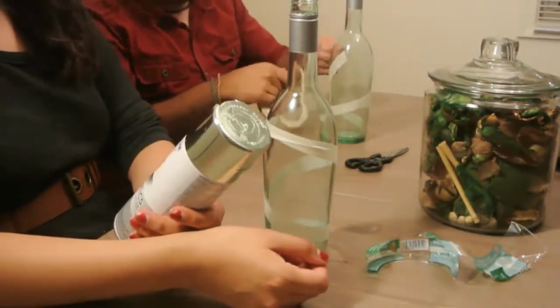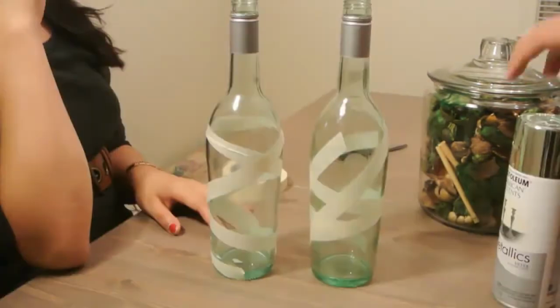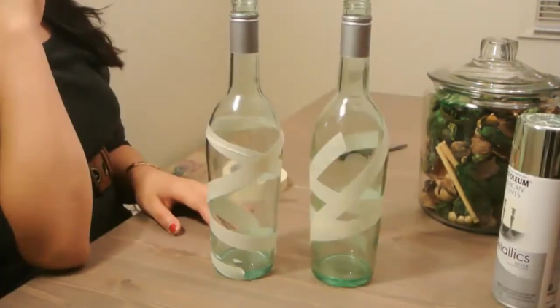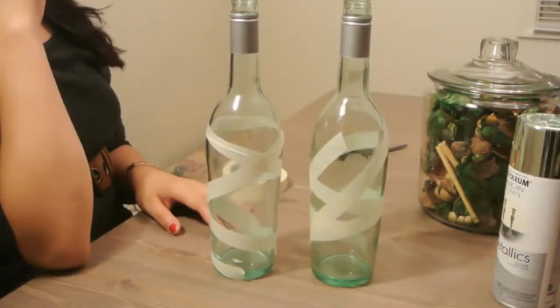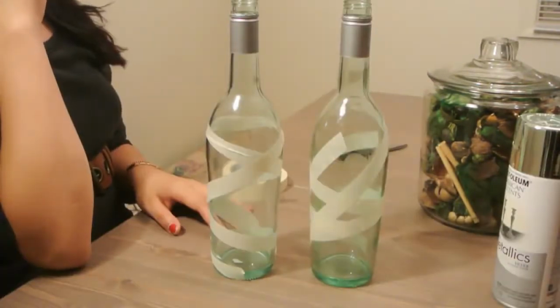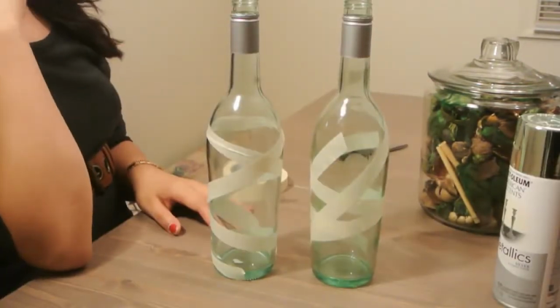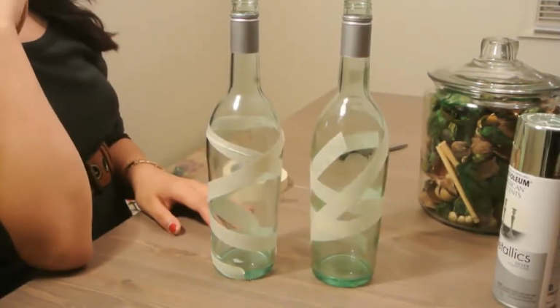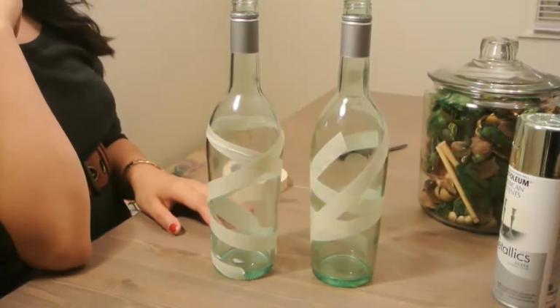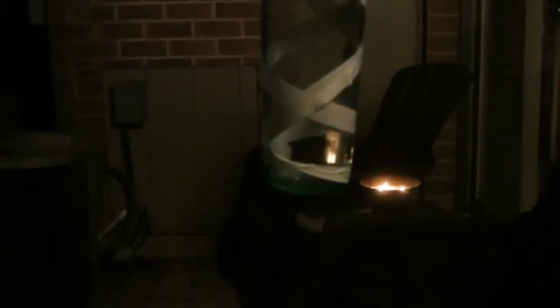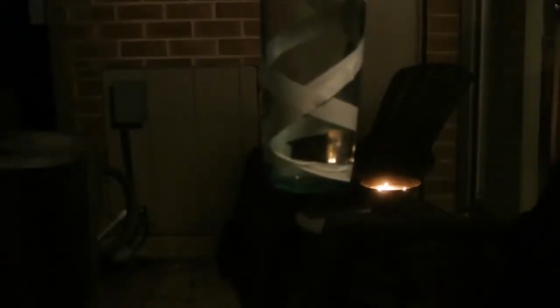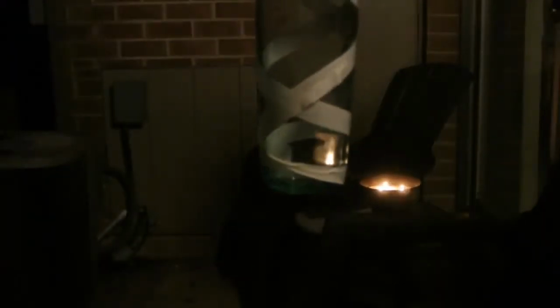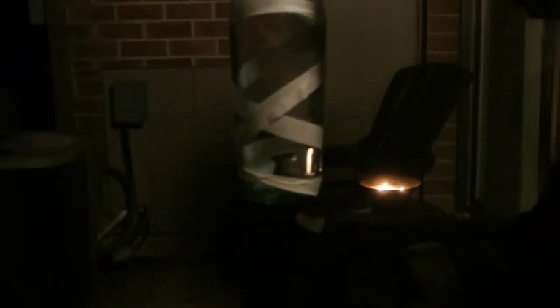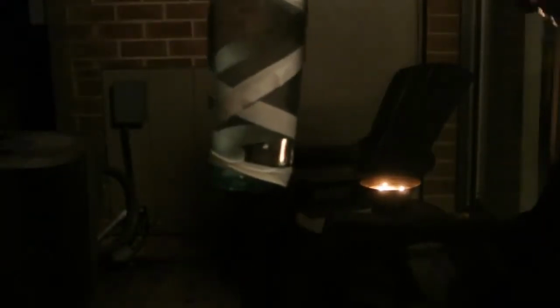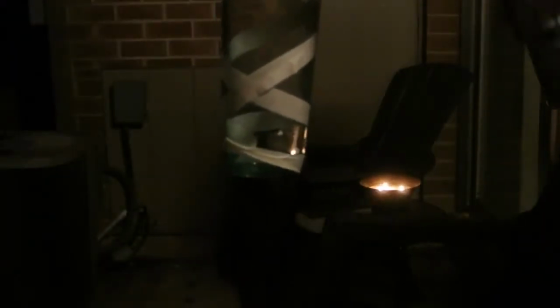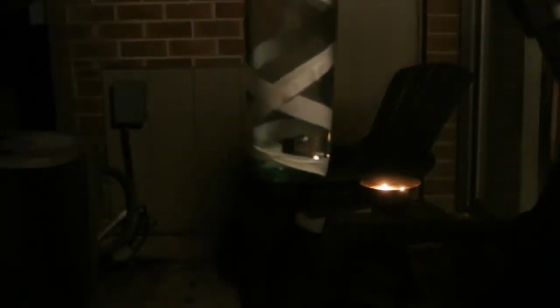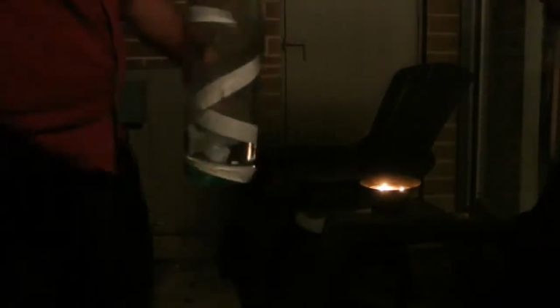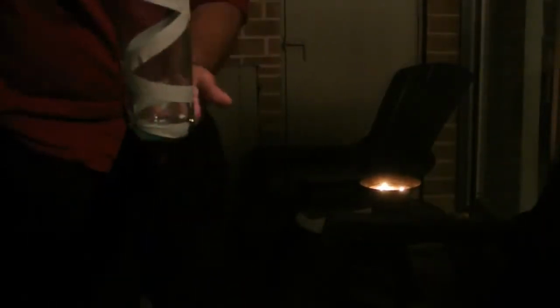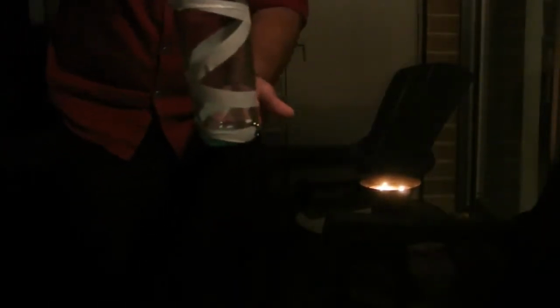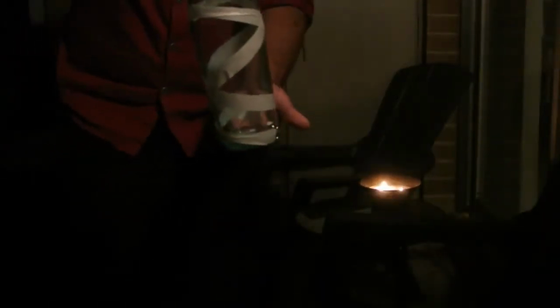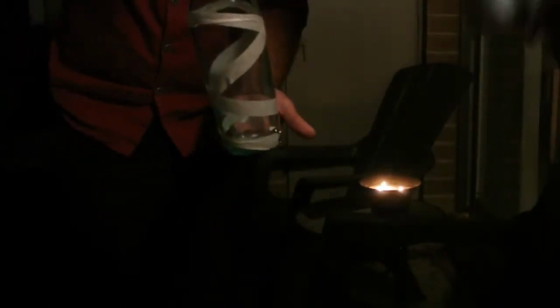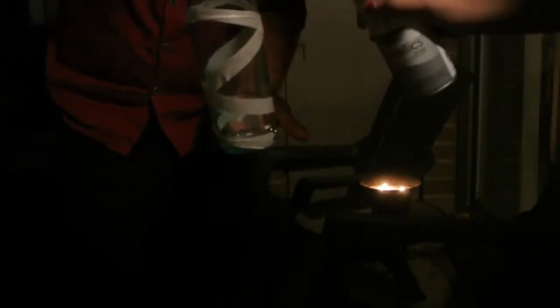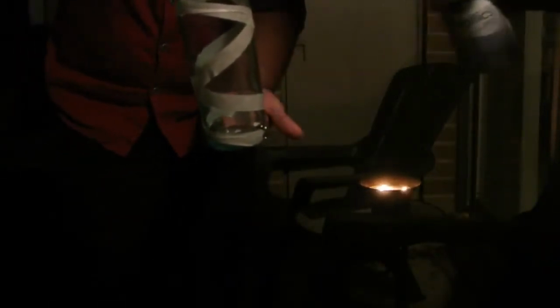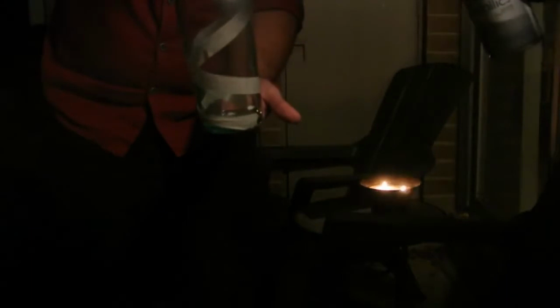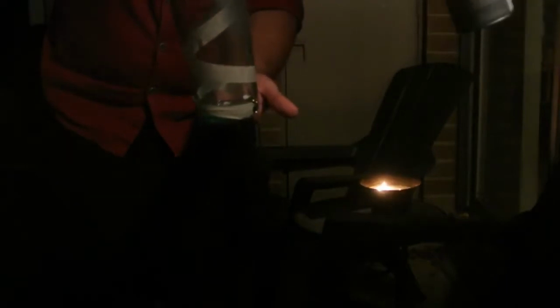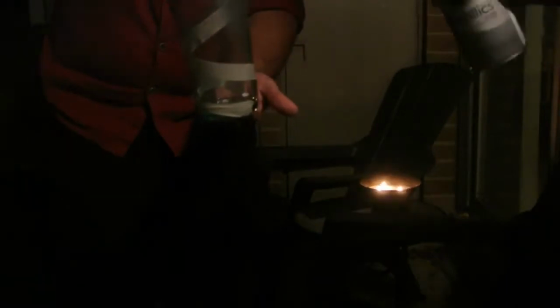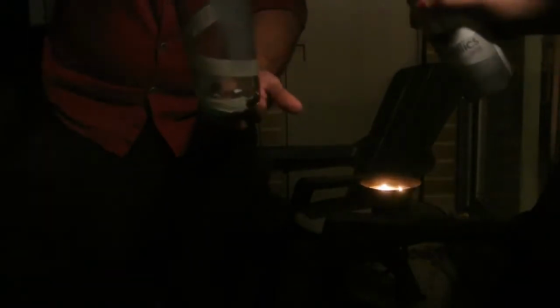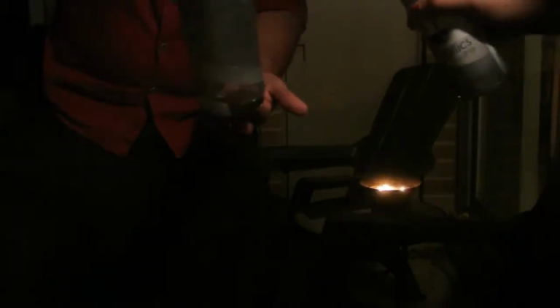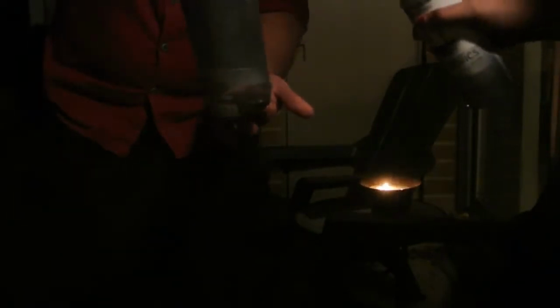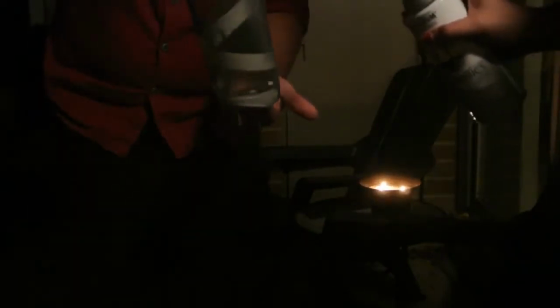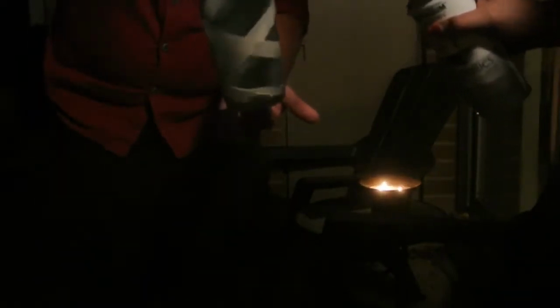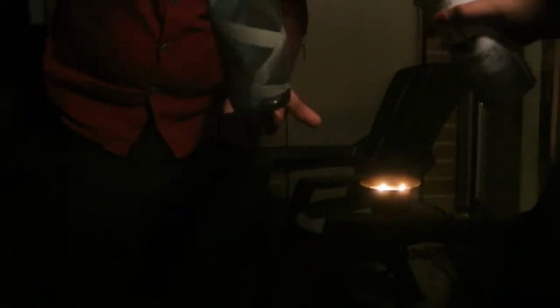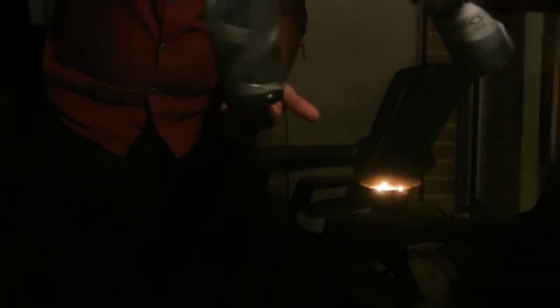After we've done this, we'll have our designs. You can take it outside, or you can do this in any open, well-ventilated area, and just spray your bottles with the spray paint.